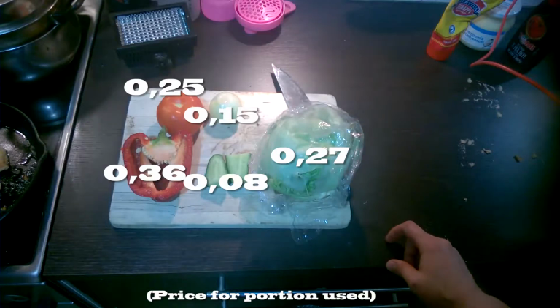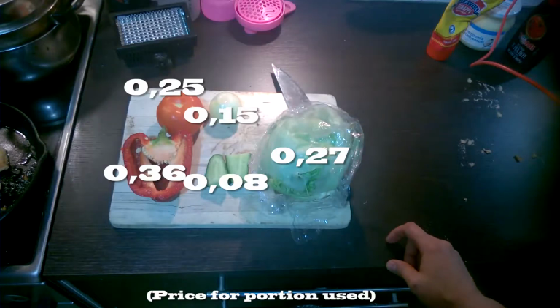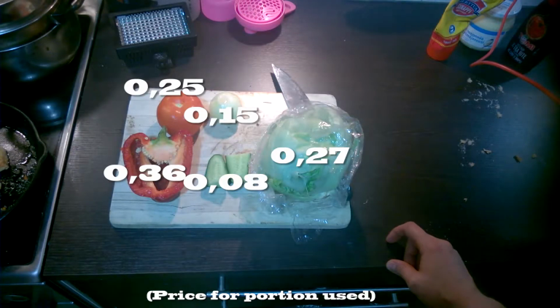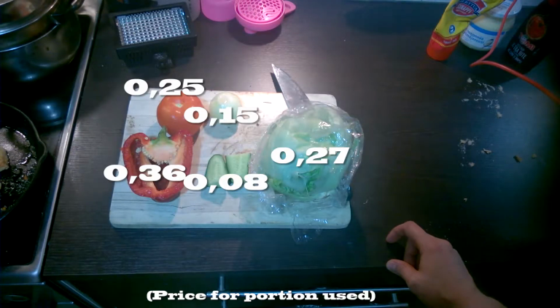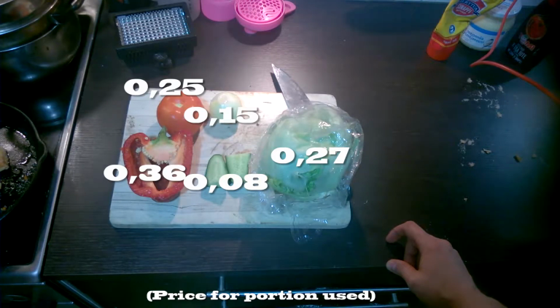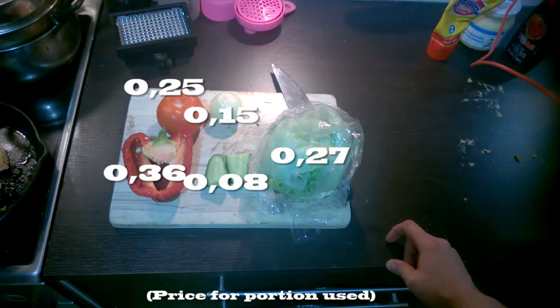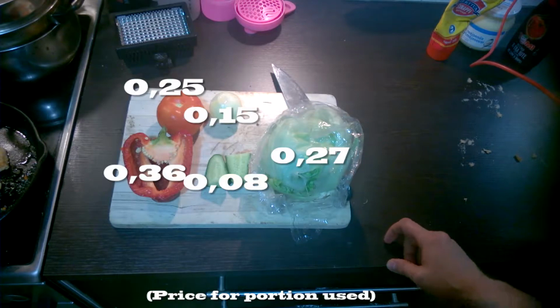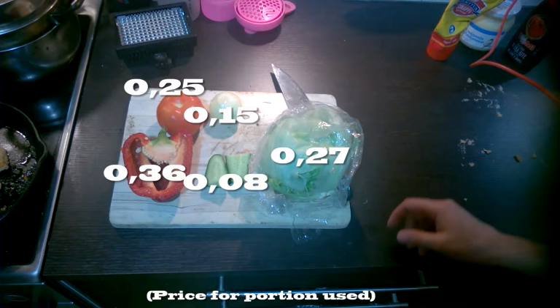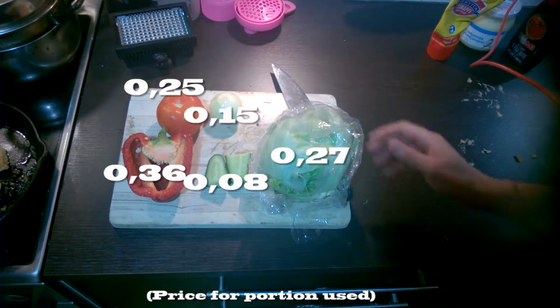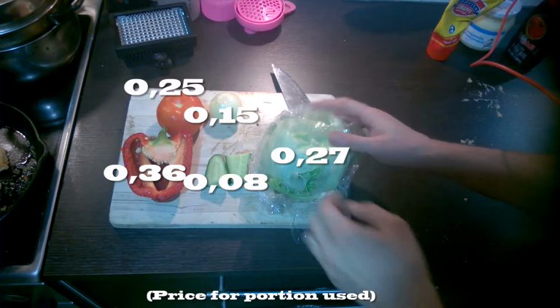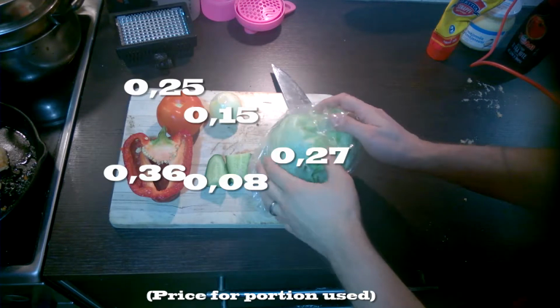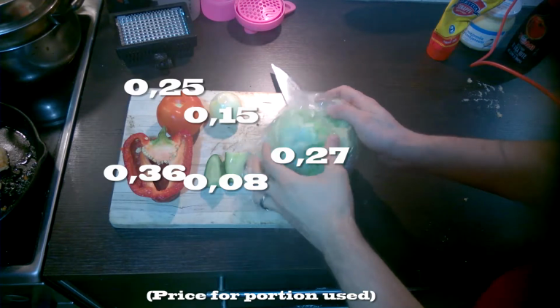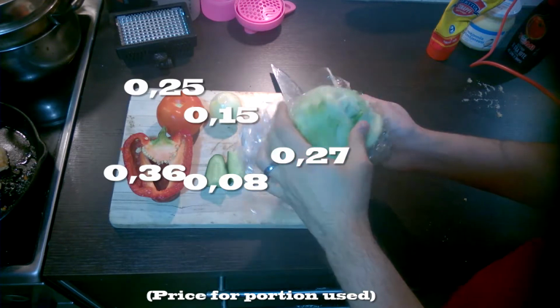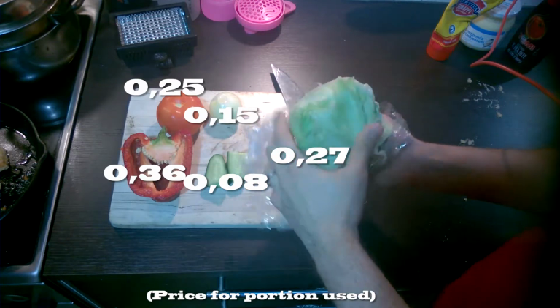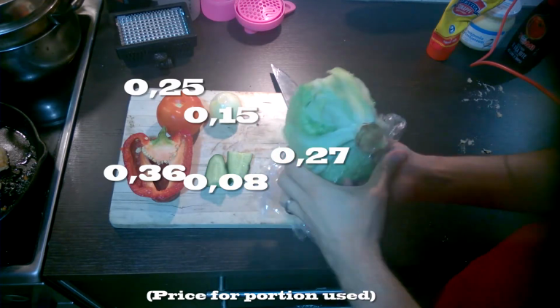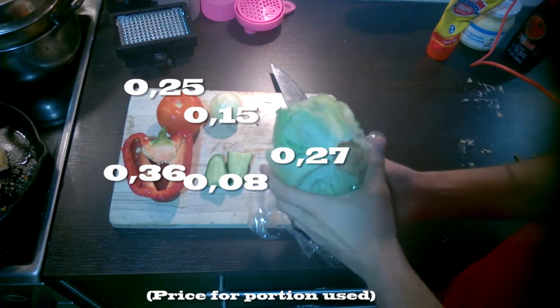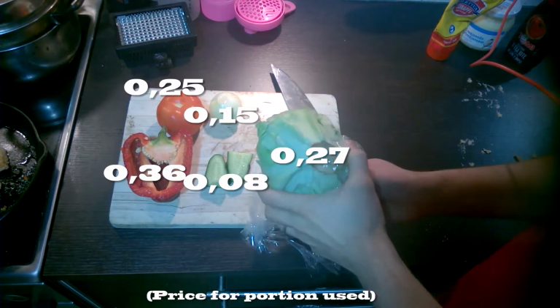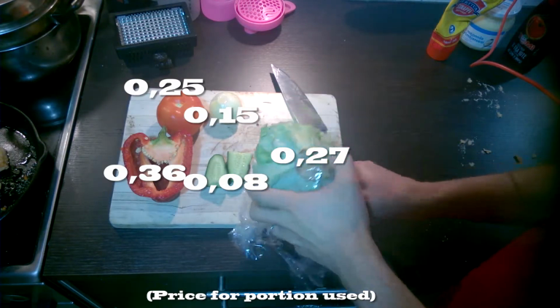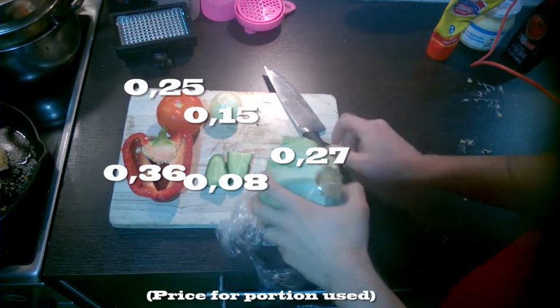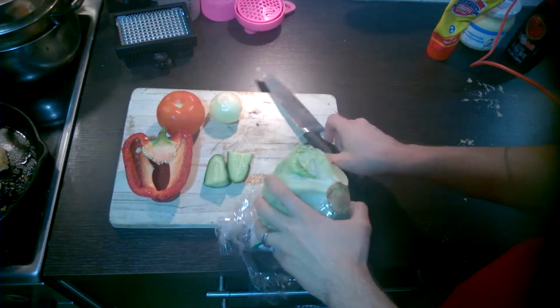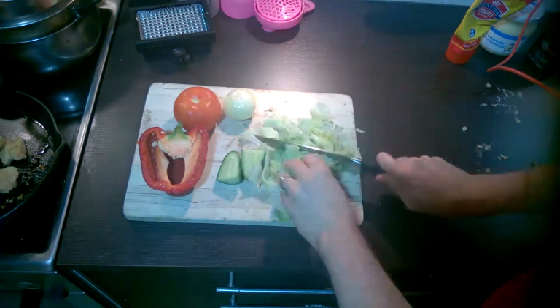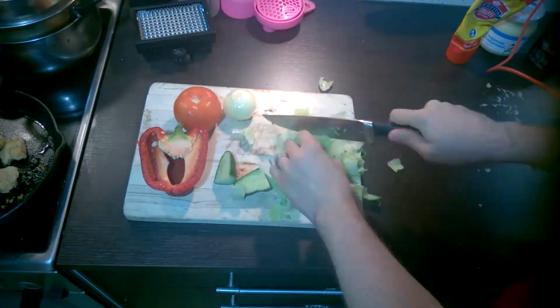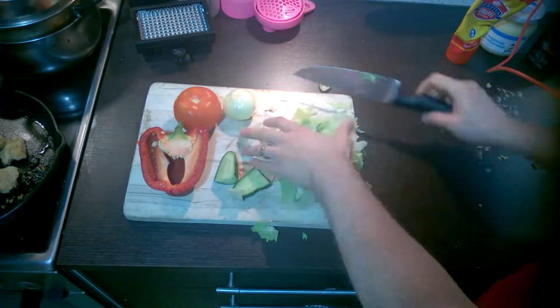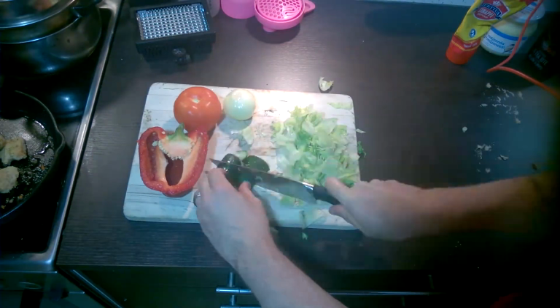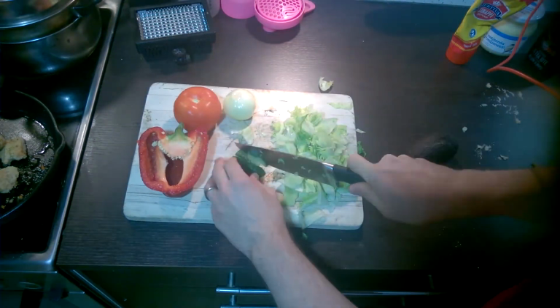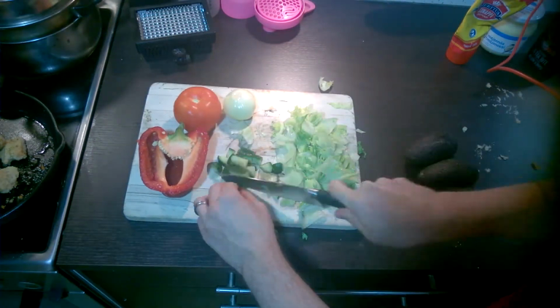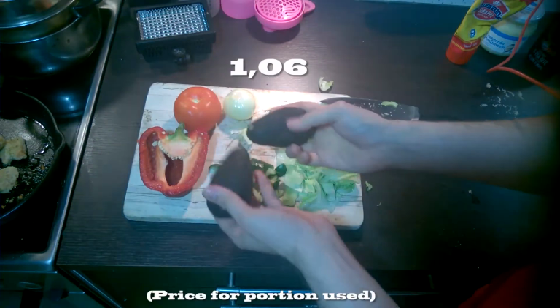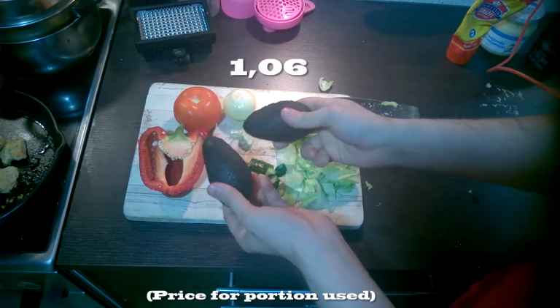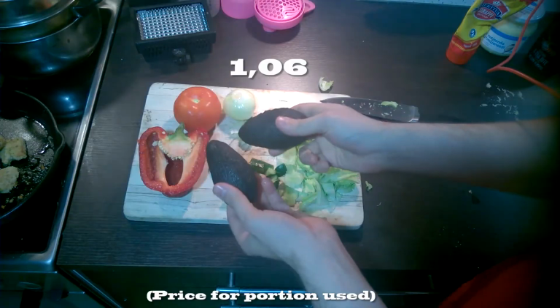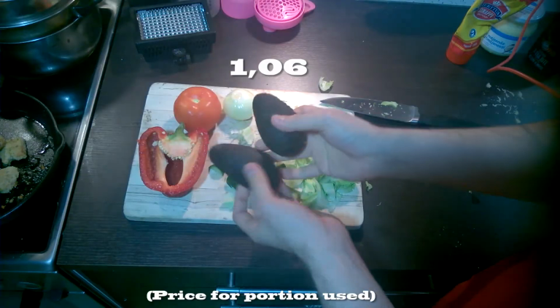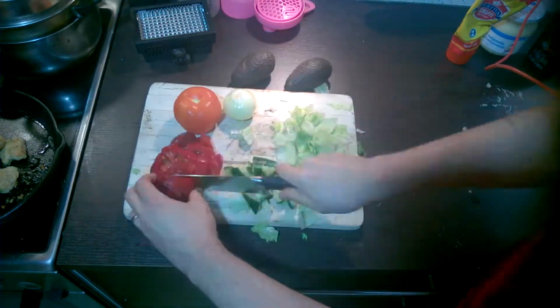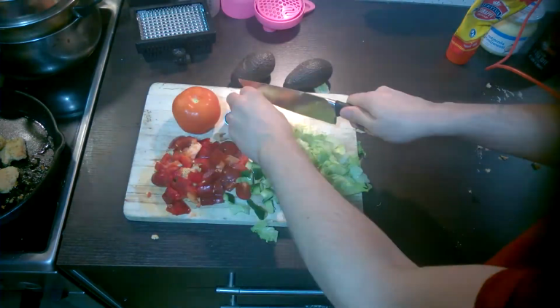Okay, our vegetables: tomatoes, paprika, a little bit of cucumber, lettuce, onions. Chop them all up. Oh yeah, and a cup of avocado. Chop chop chop.